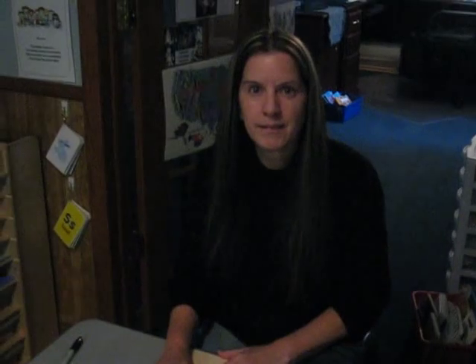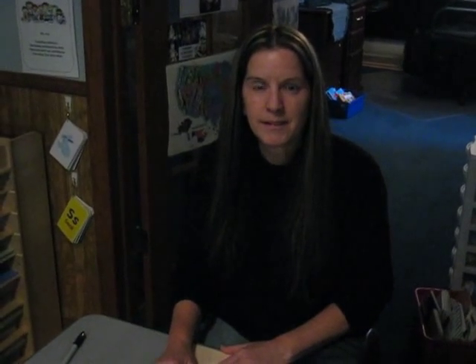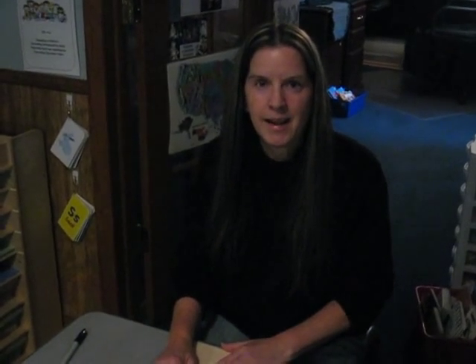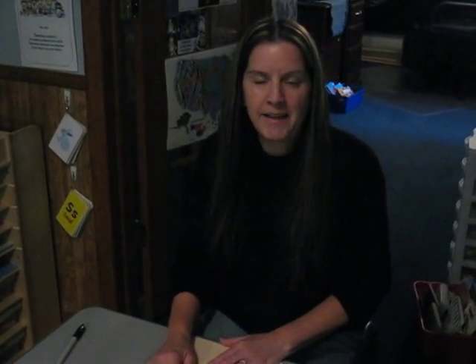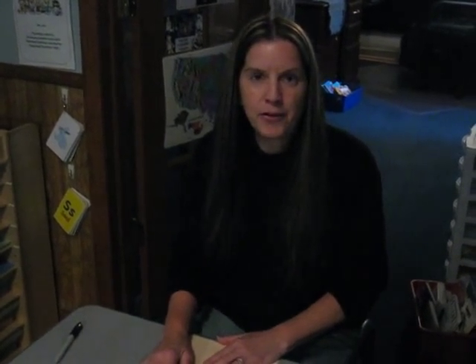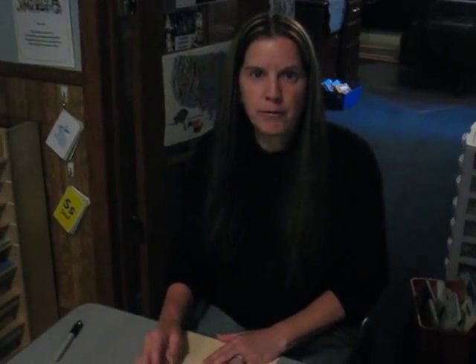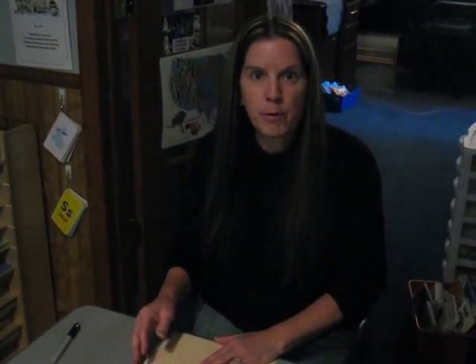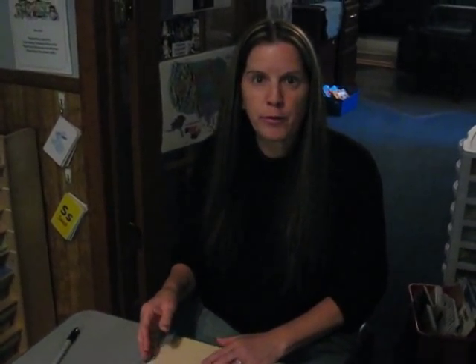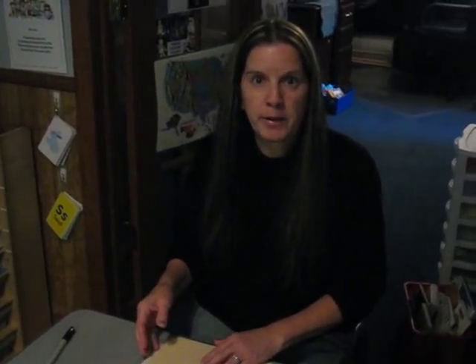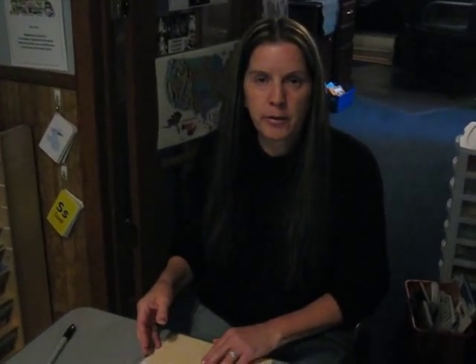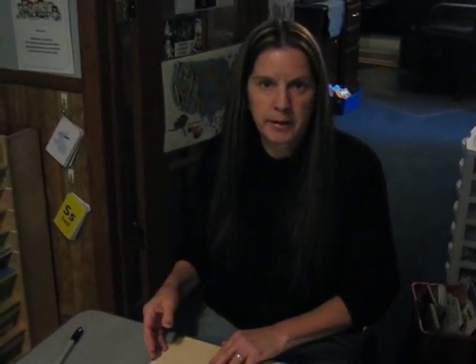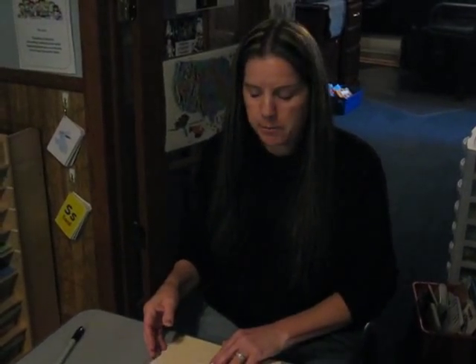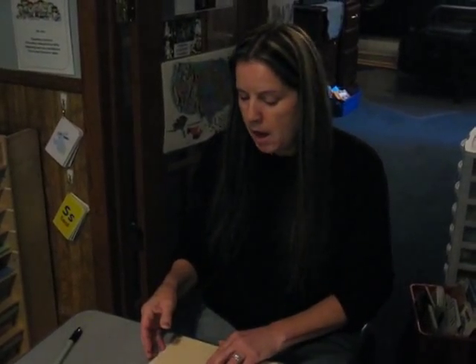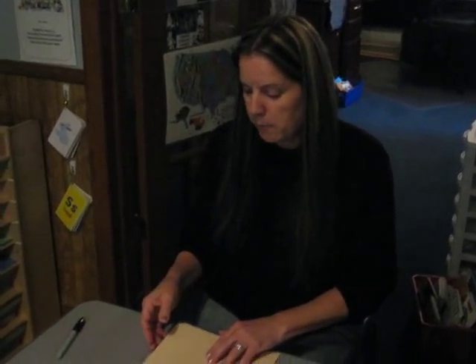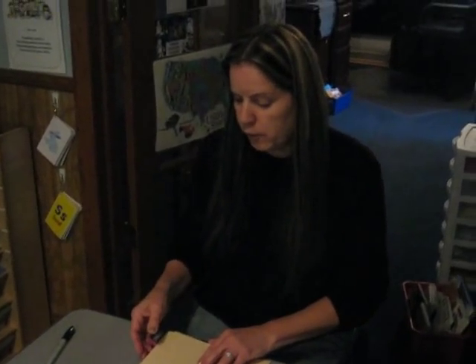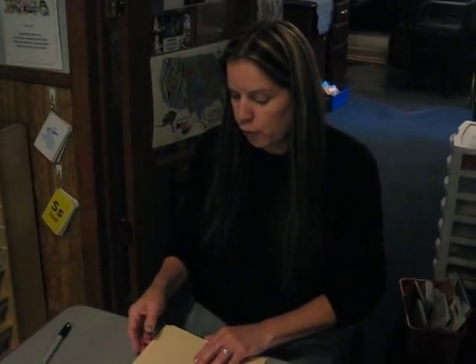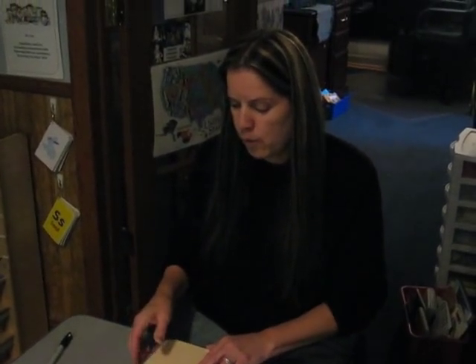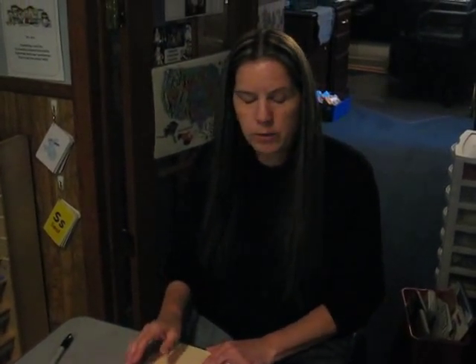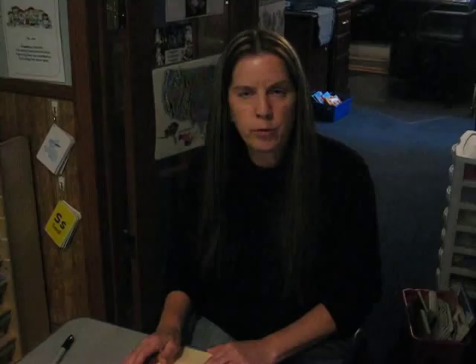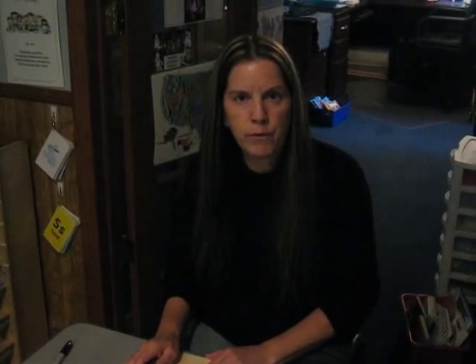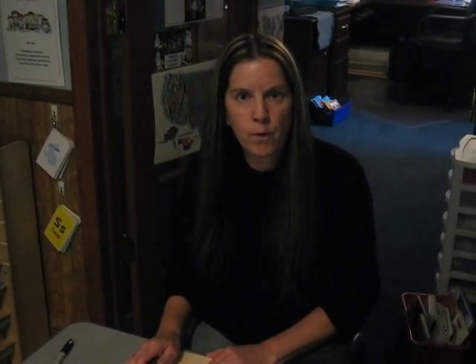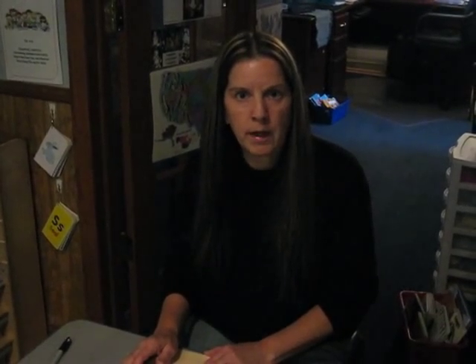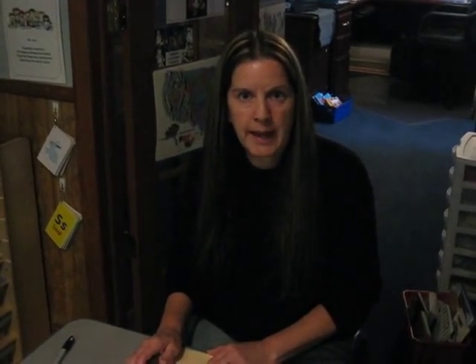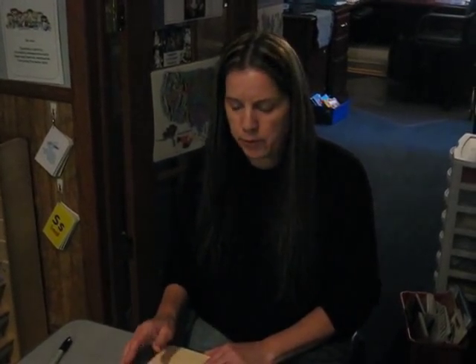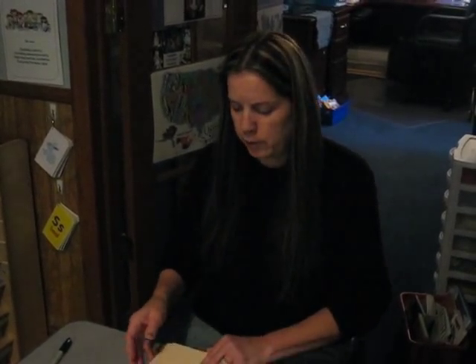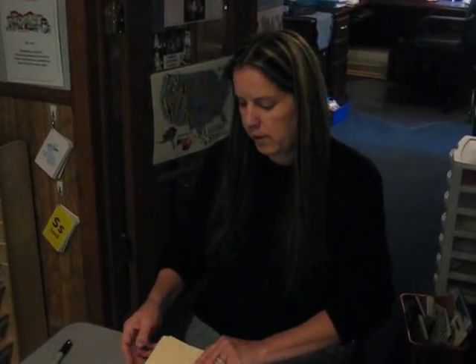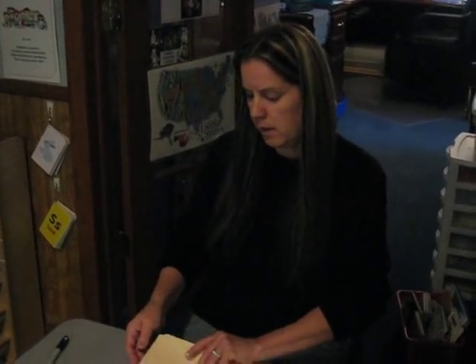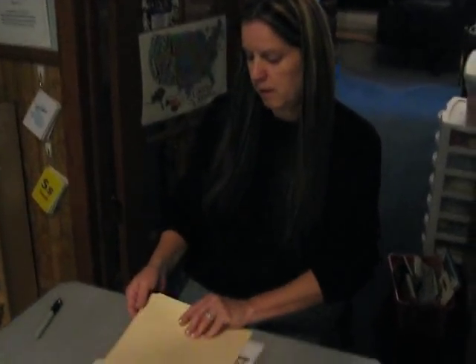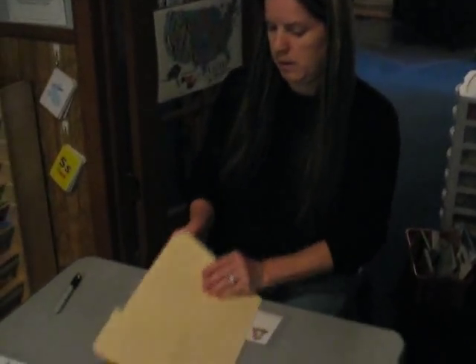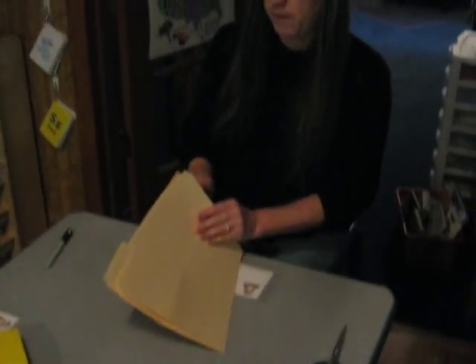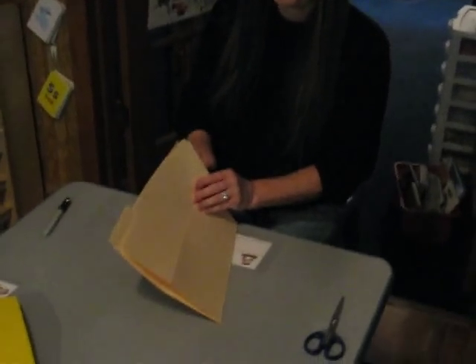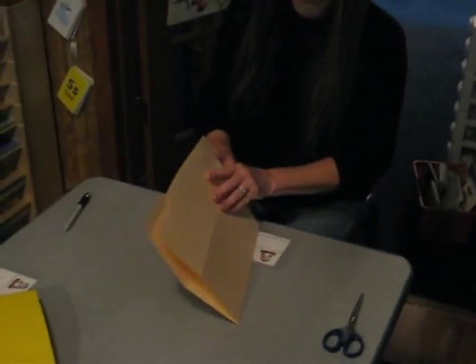Hi, this is Jean from 123LearnCurriculum. I'm going to show you how to fold a lap book using a file folder.